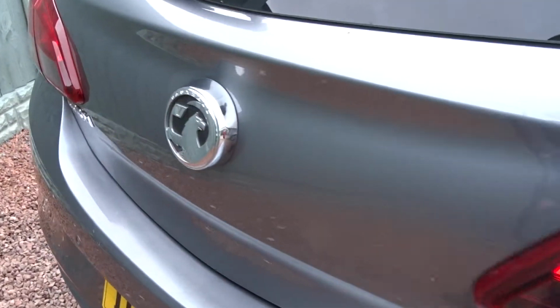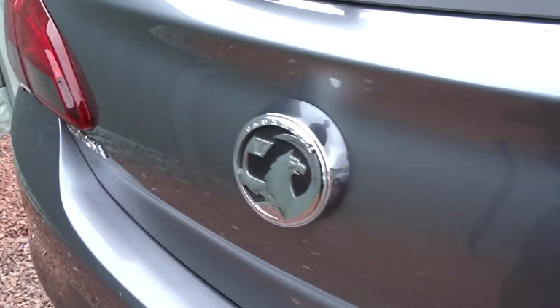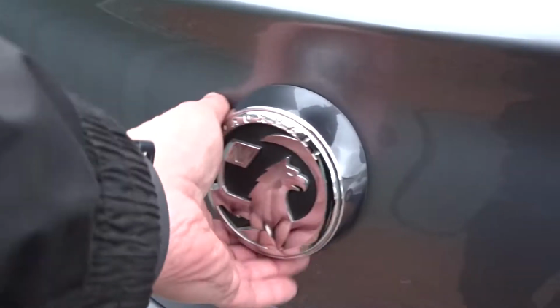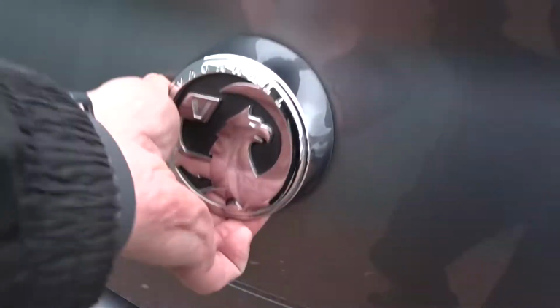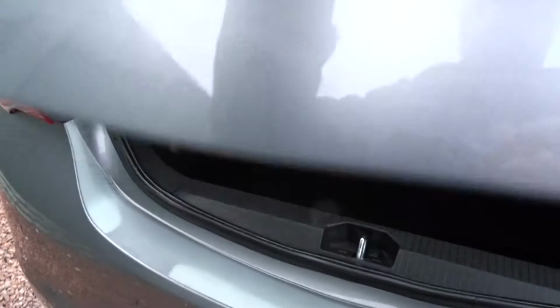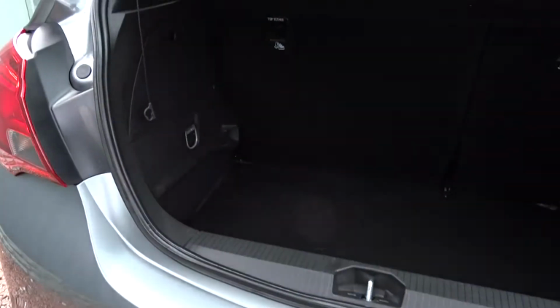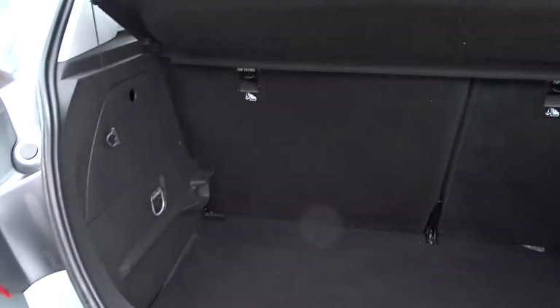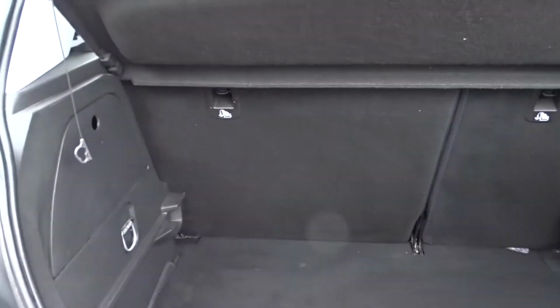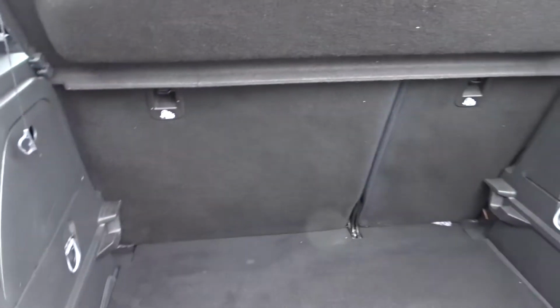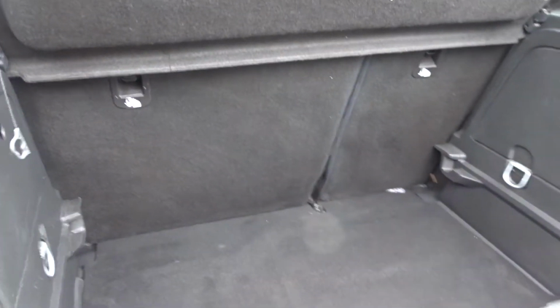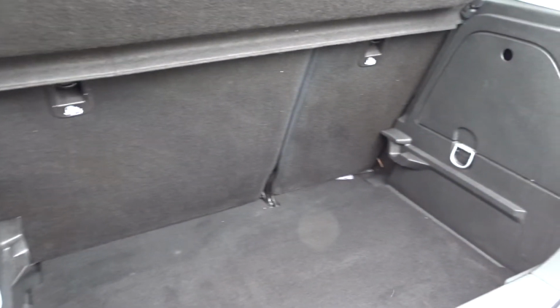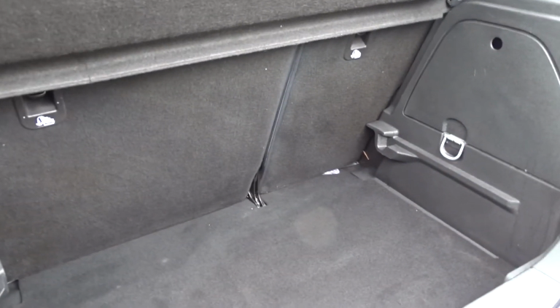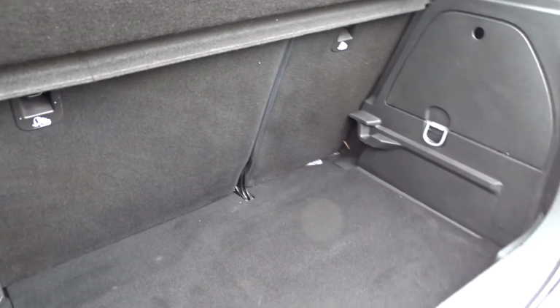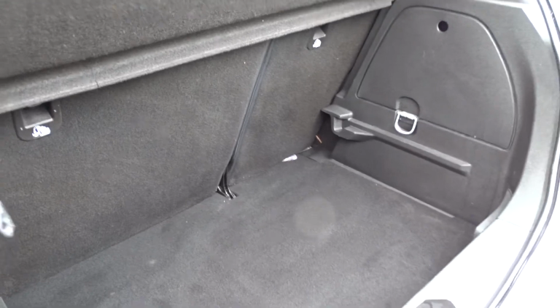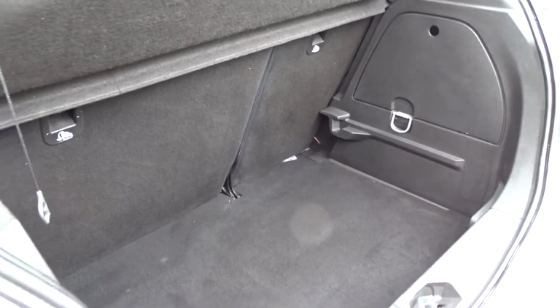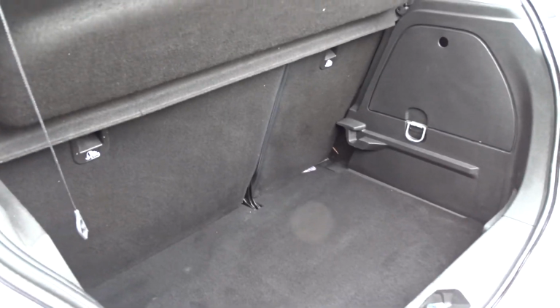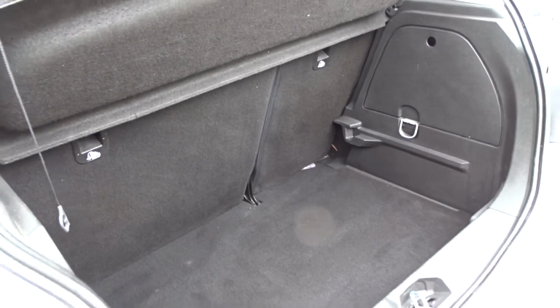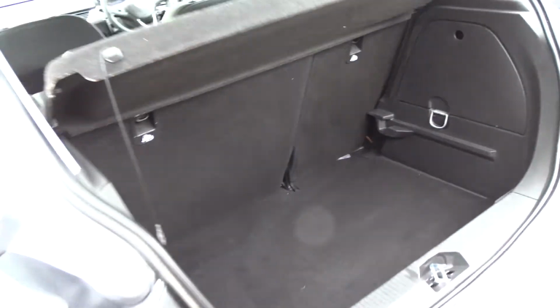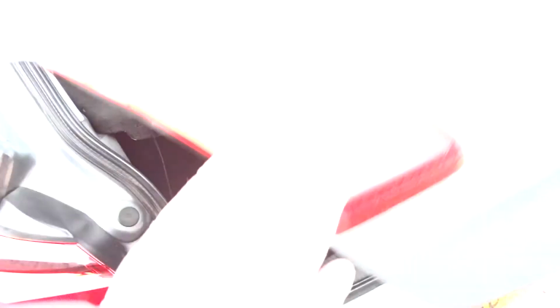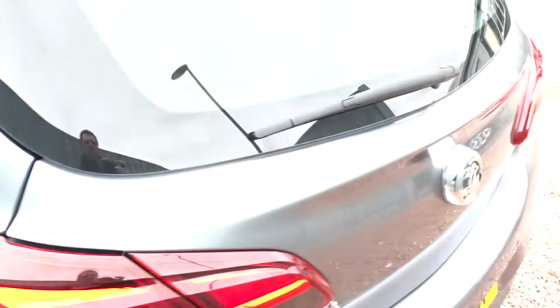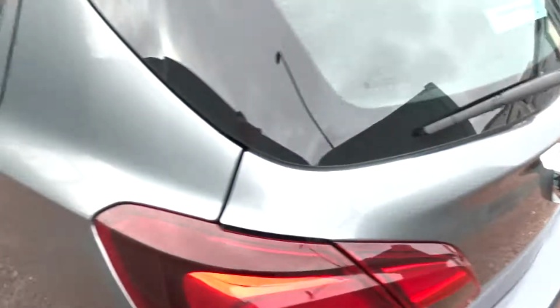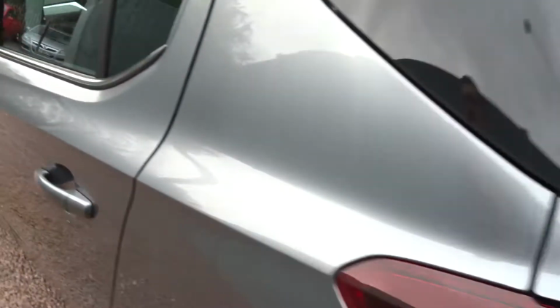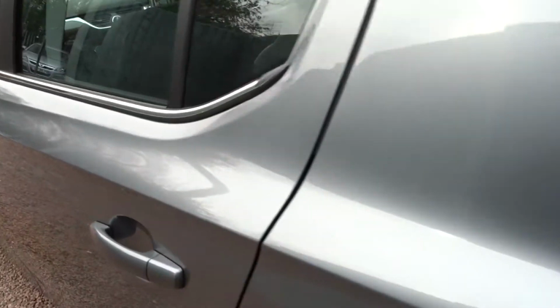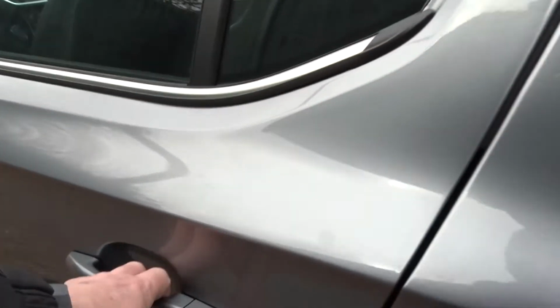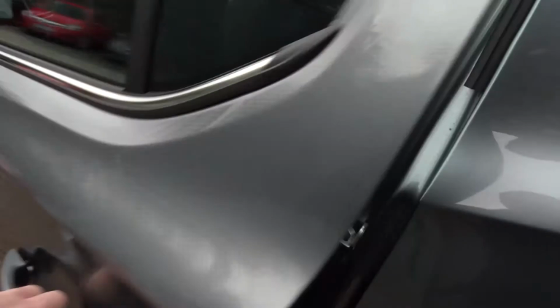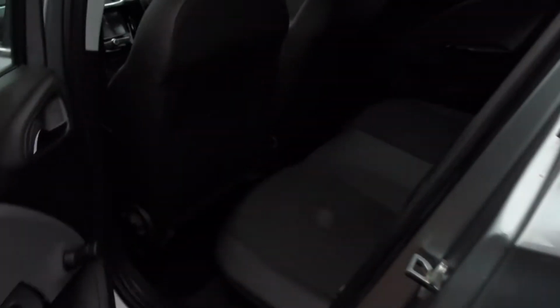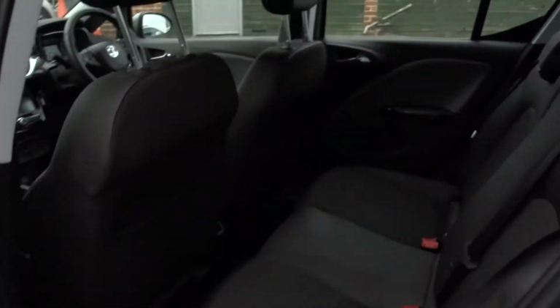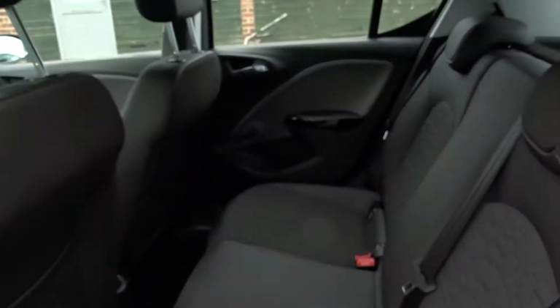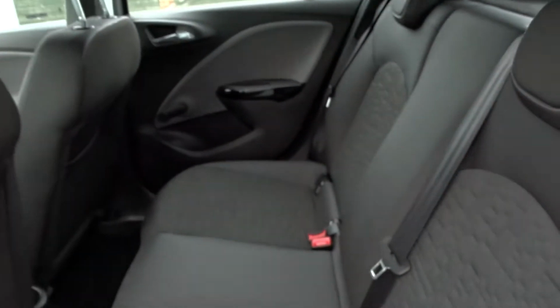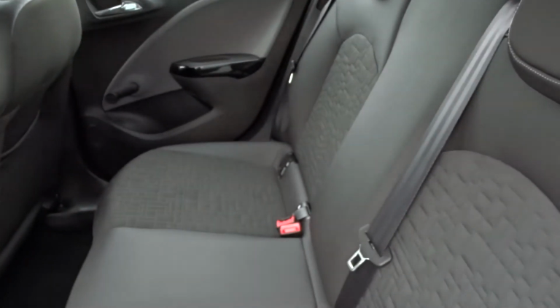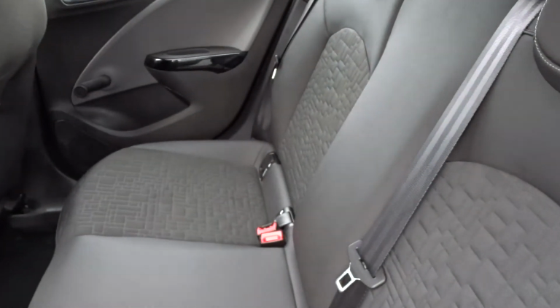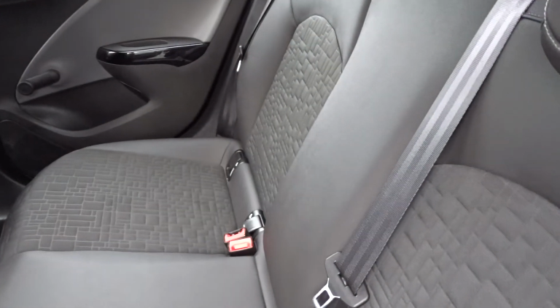It's got an excellent sized boot which comes complete with 60/40 split rear folding seats, with nice fixed isofix strap fittings on the rear for that extra security when fitting child seats. There's plenty of space in the rear of the car for up to 3 passengers to sit quite comfortably.